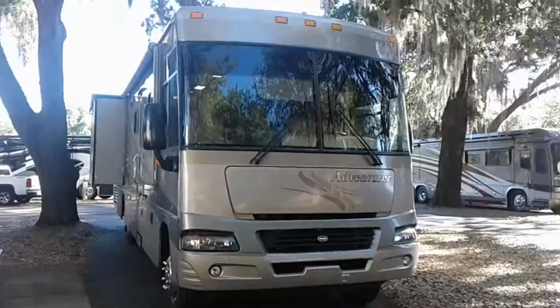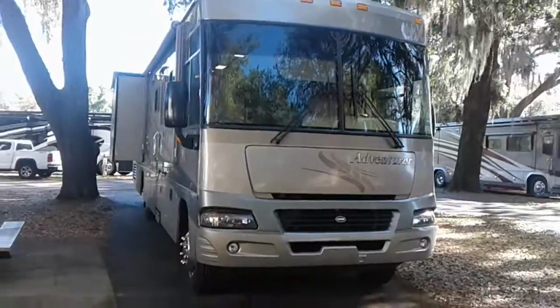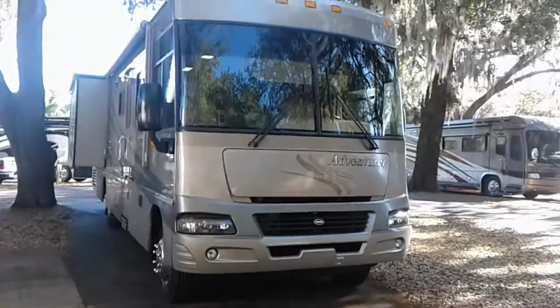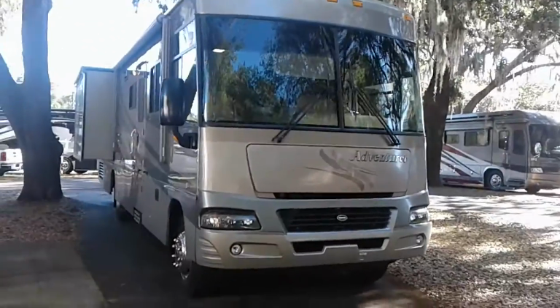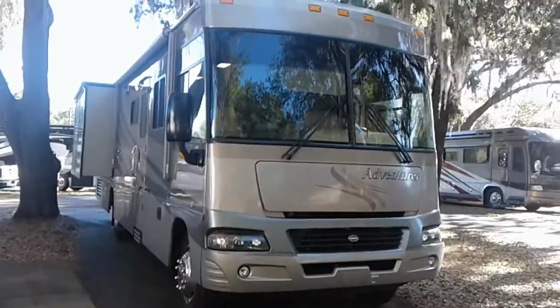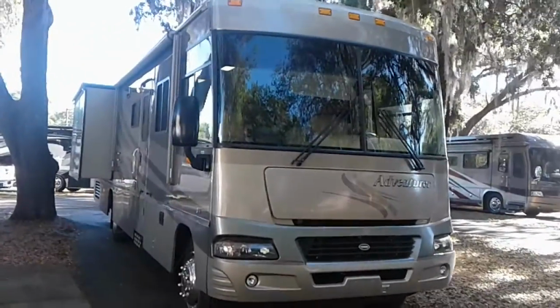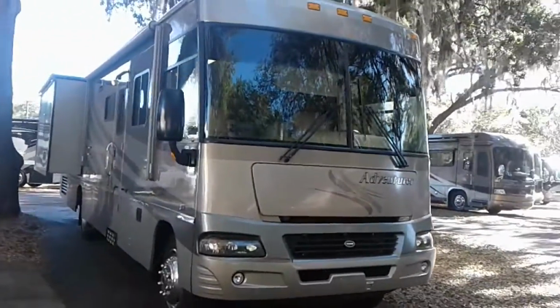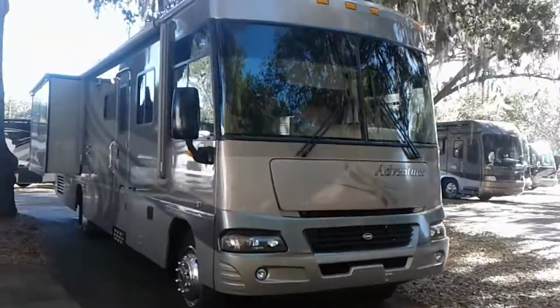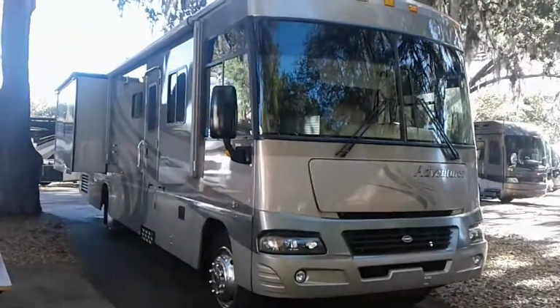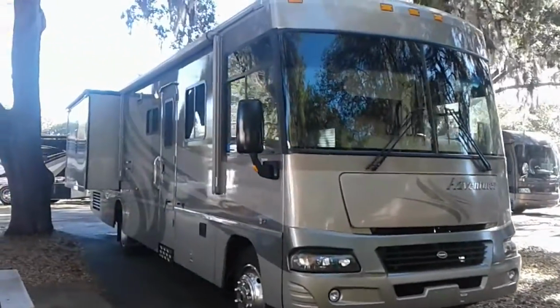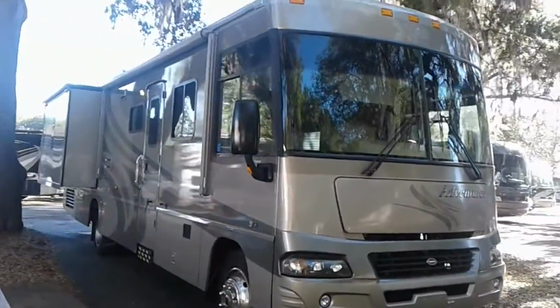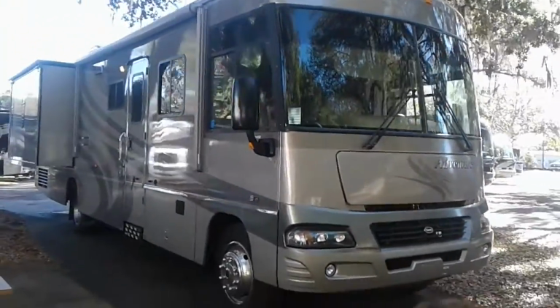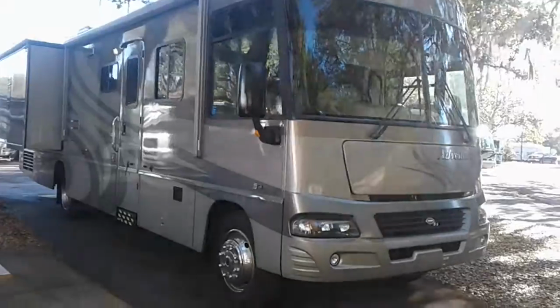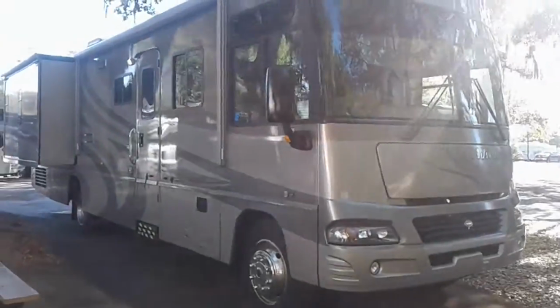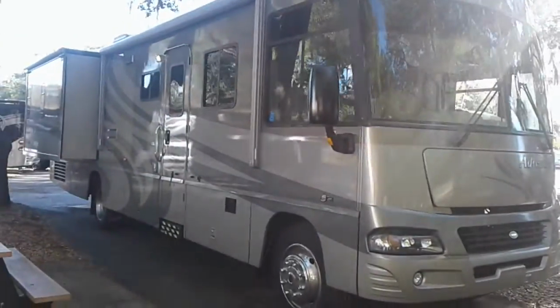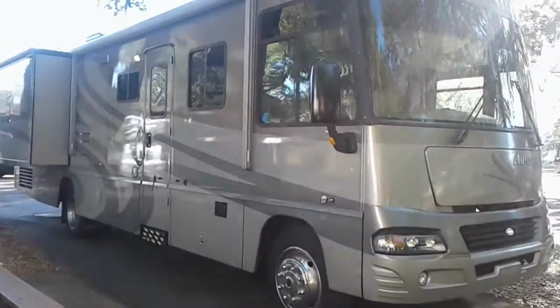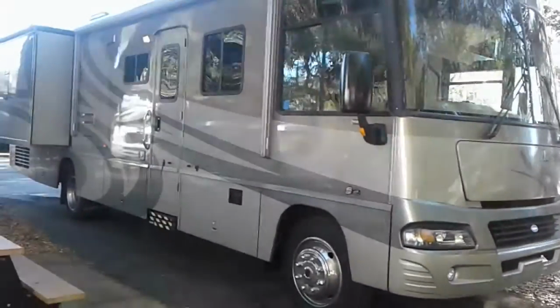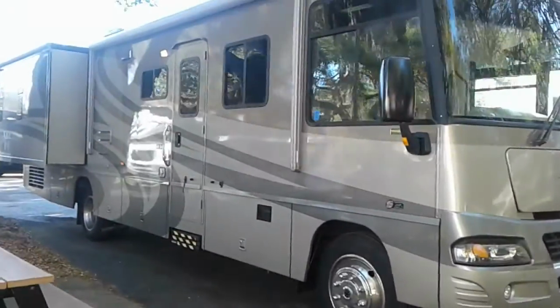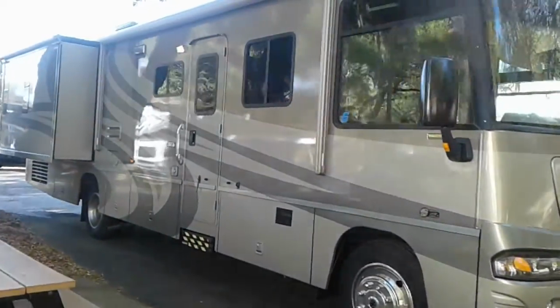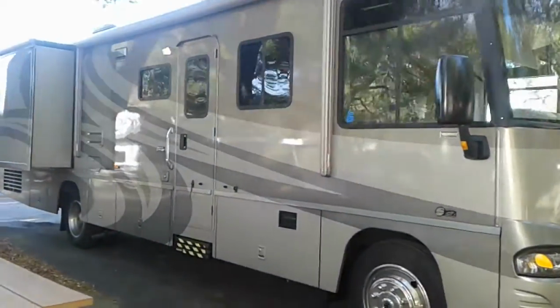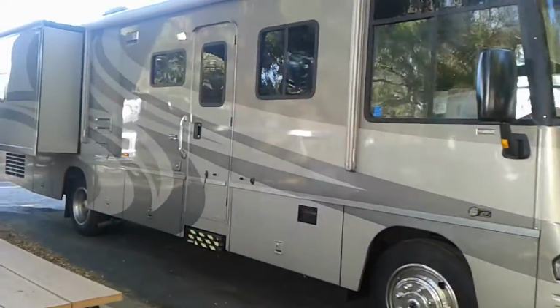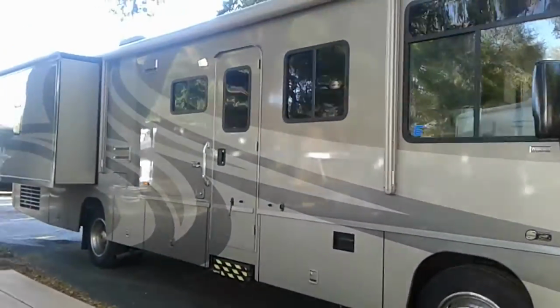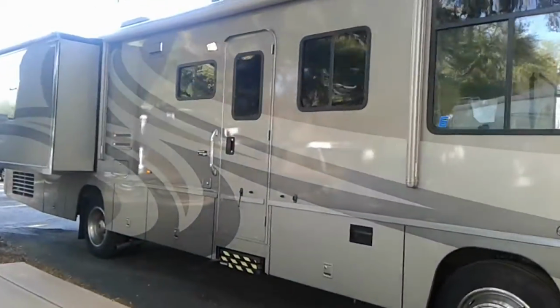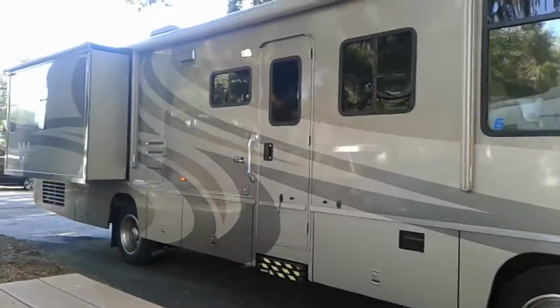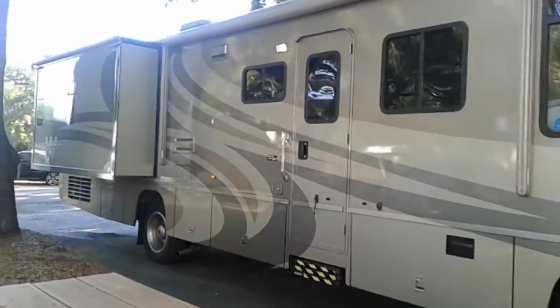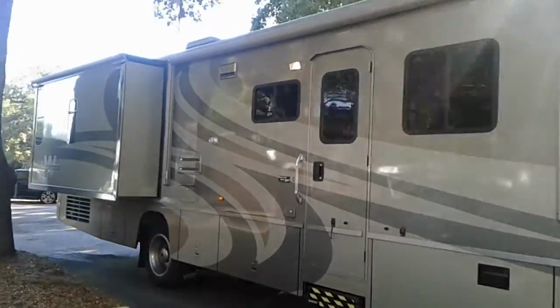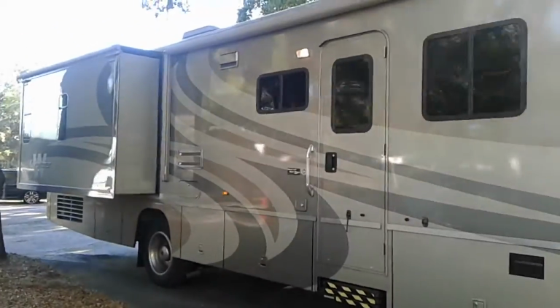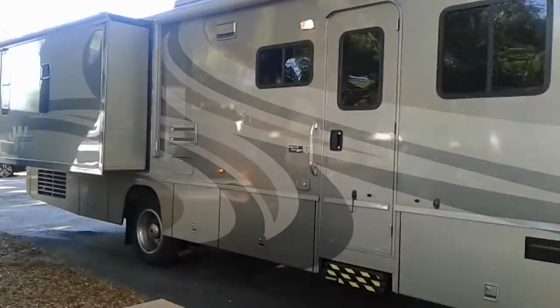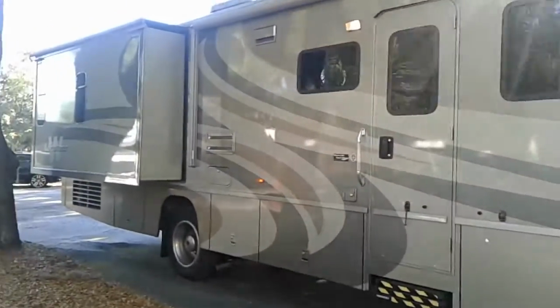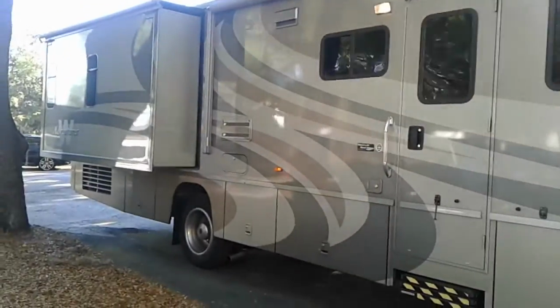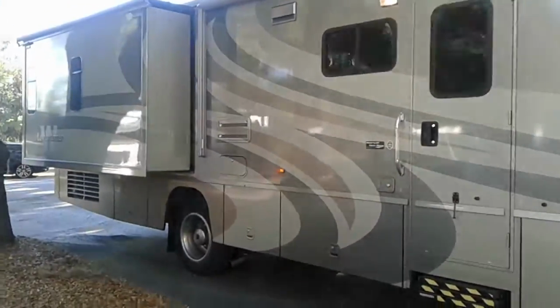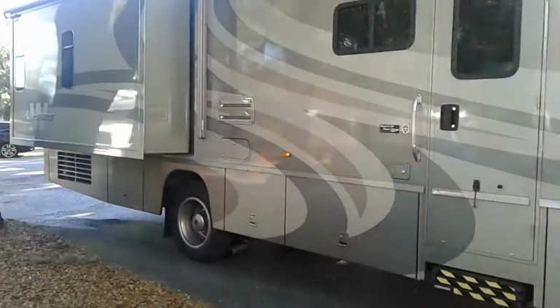Good morning Lena. This is the 2005 Winnebago Adventurer 35U that we talked about last night. I was finally able to get into it. The customers do still have some belongings in it, but not many — they're still trading out of it.